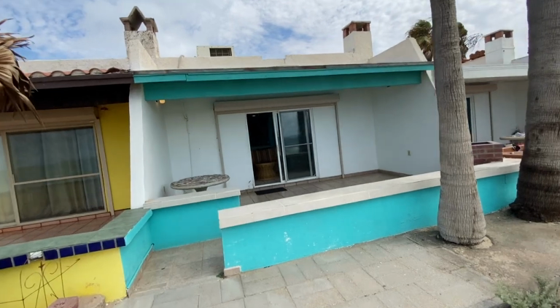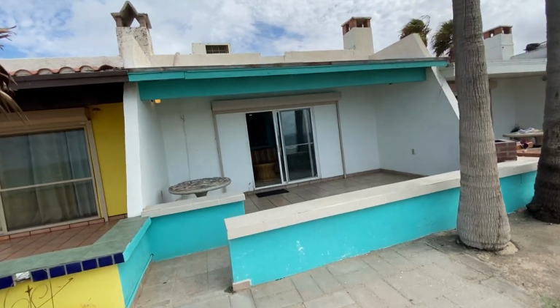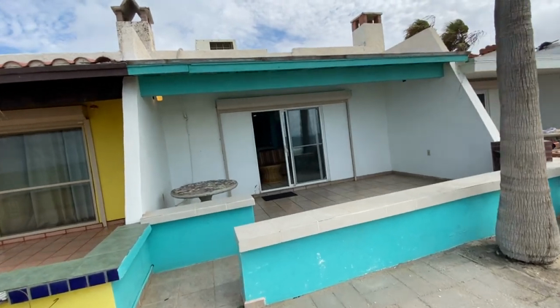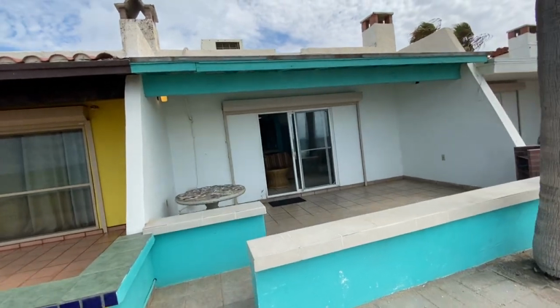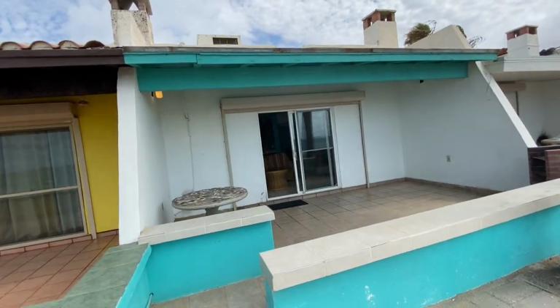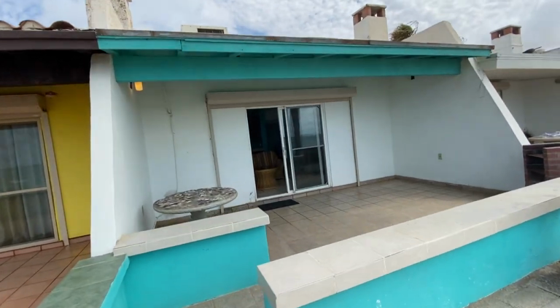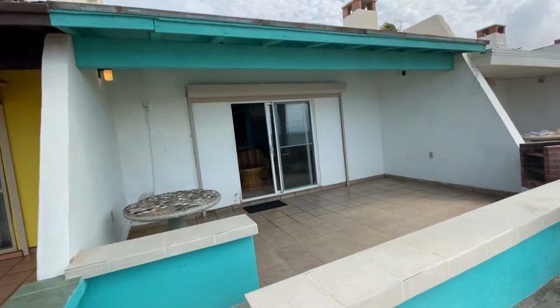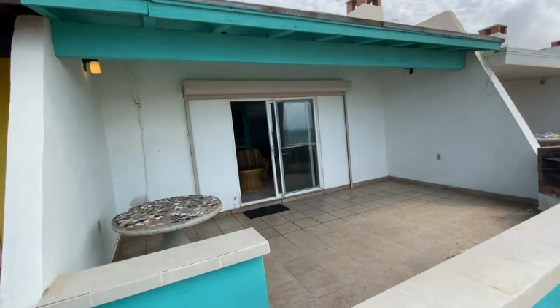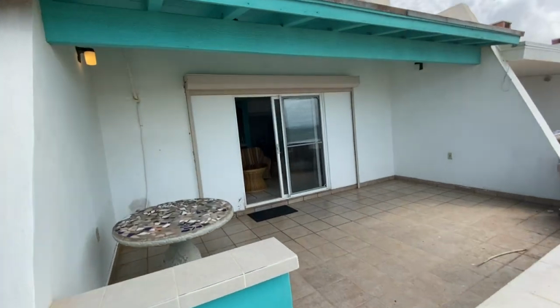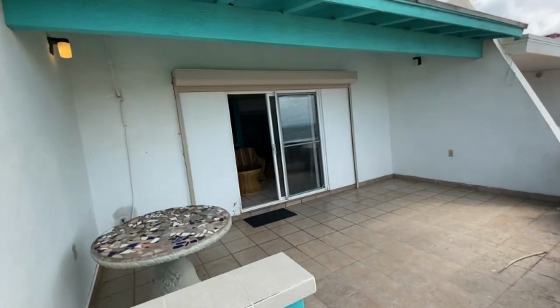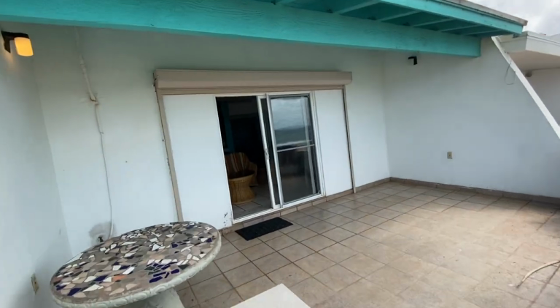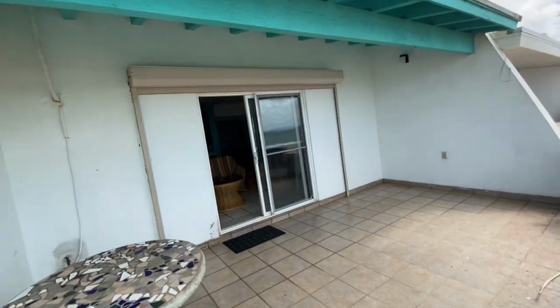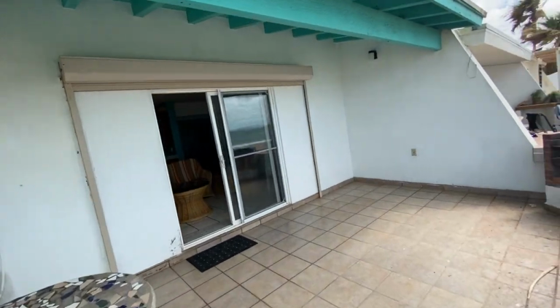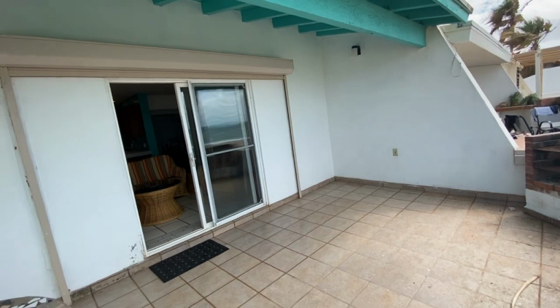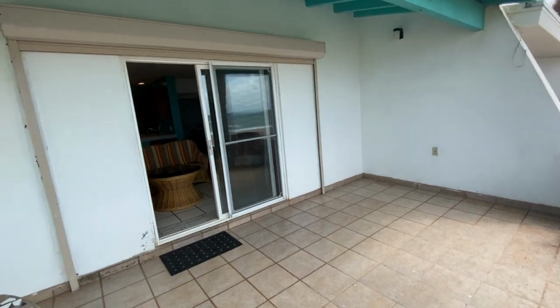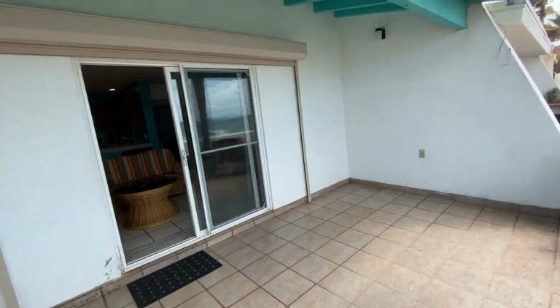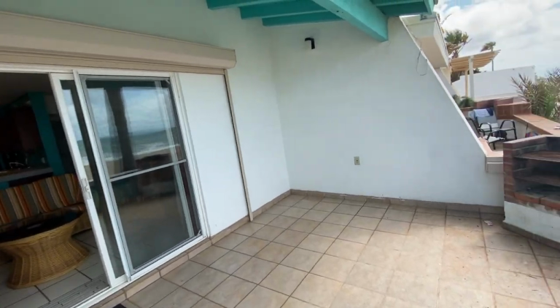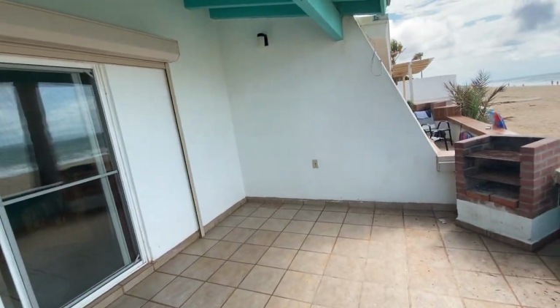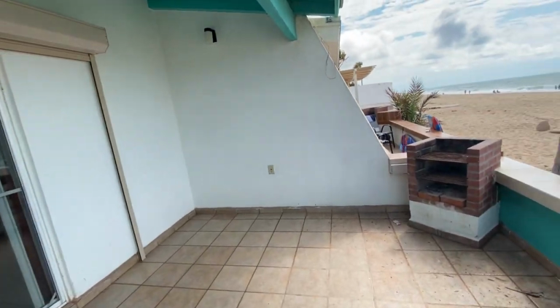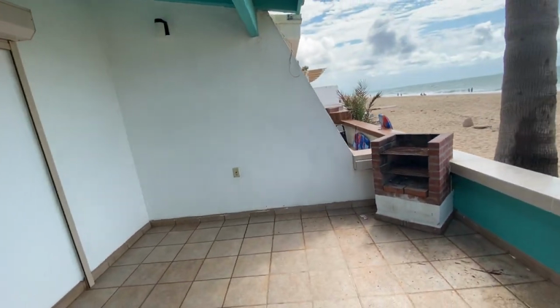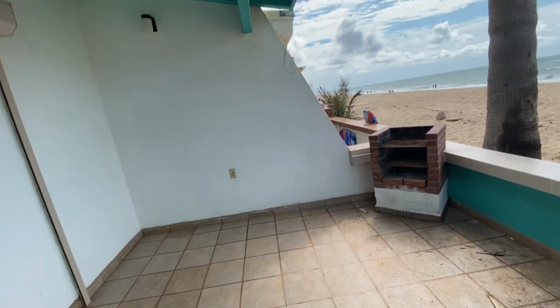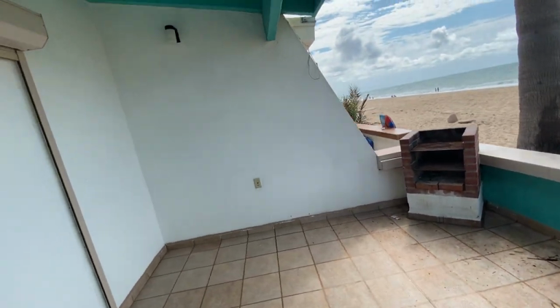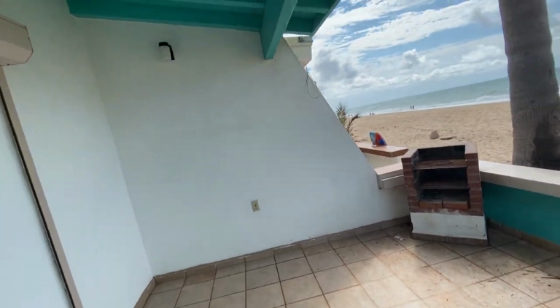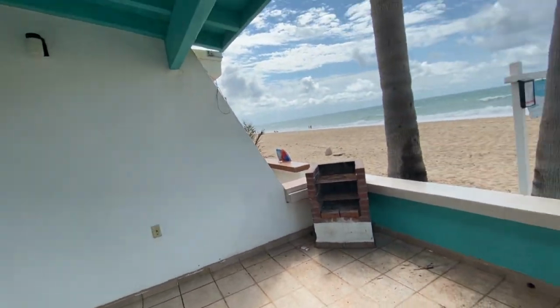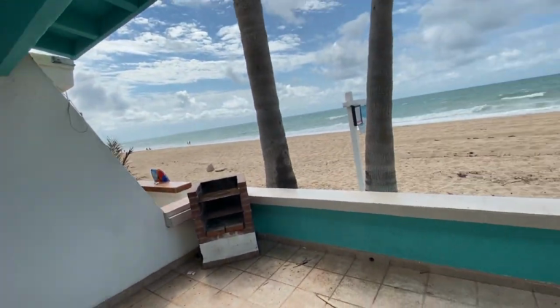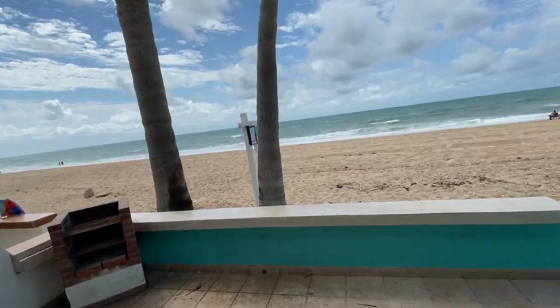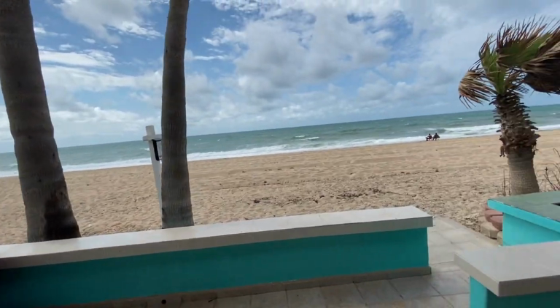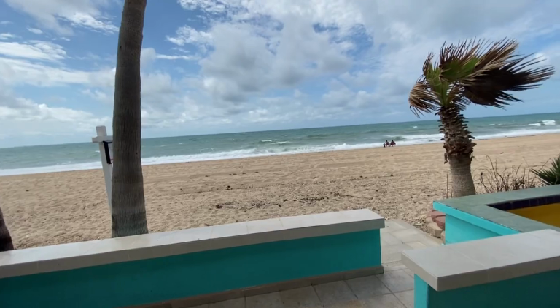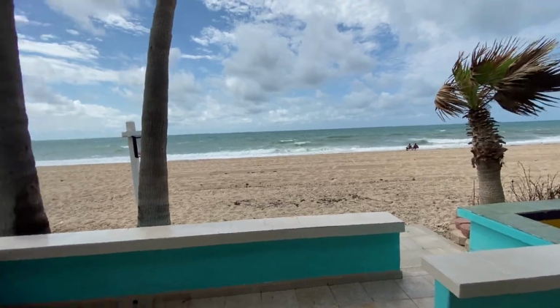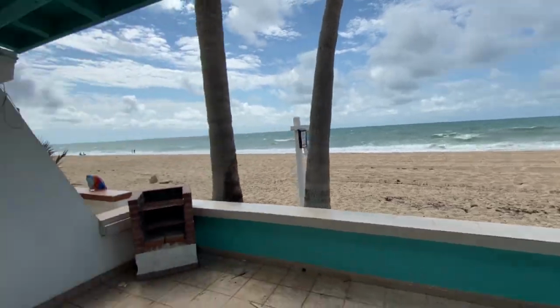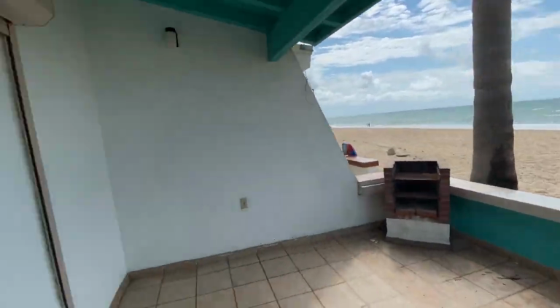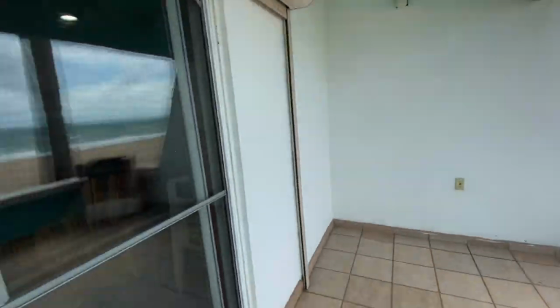It's a perfectly priced unit — a townhome. So let's go inside.